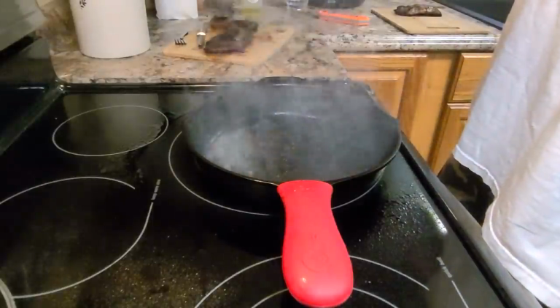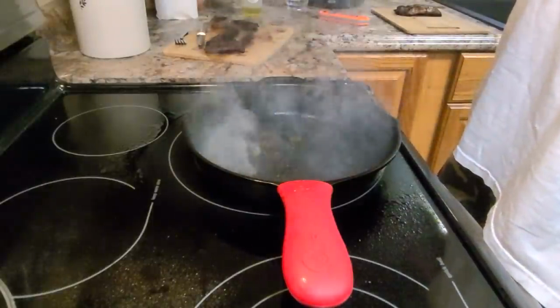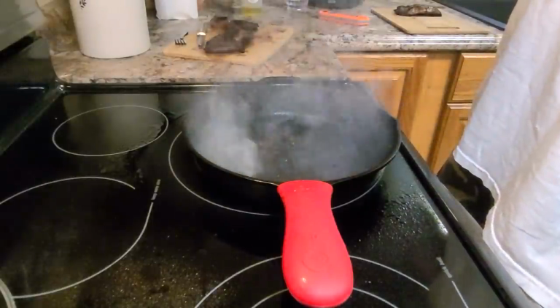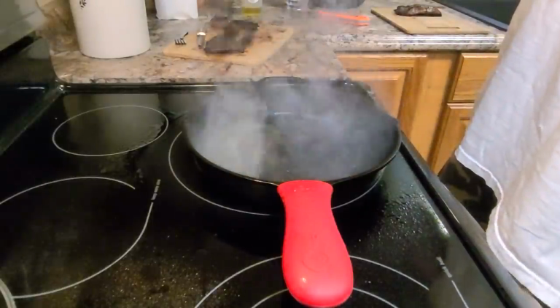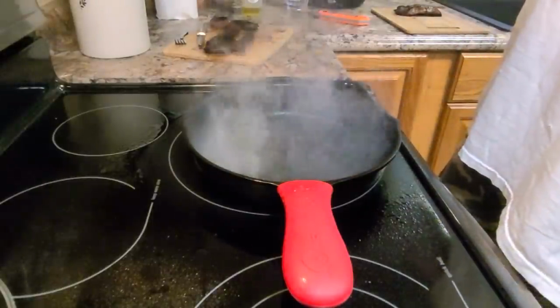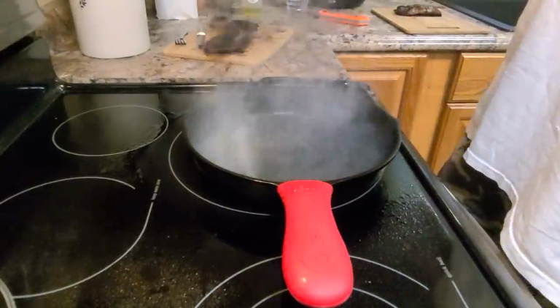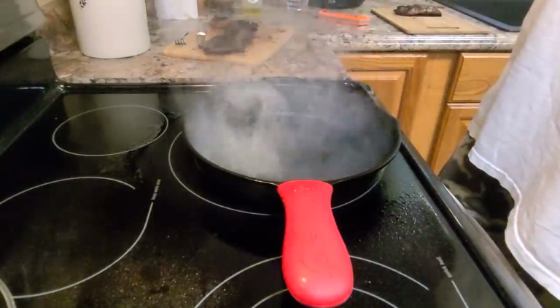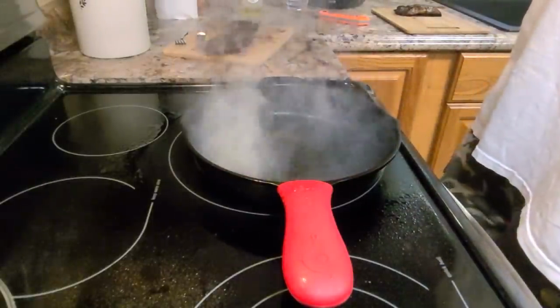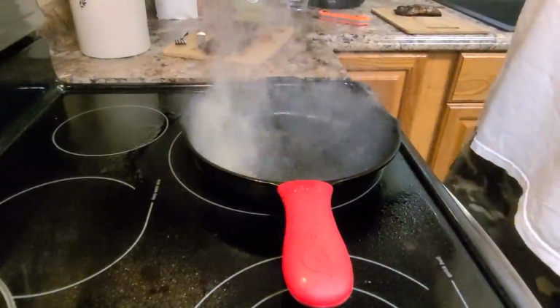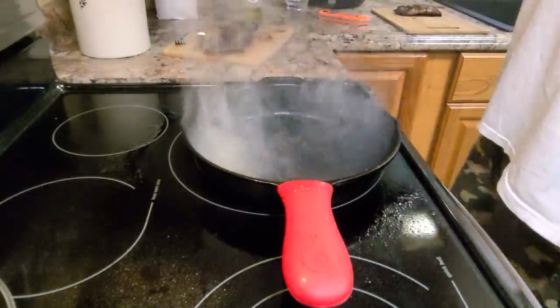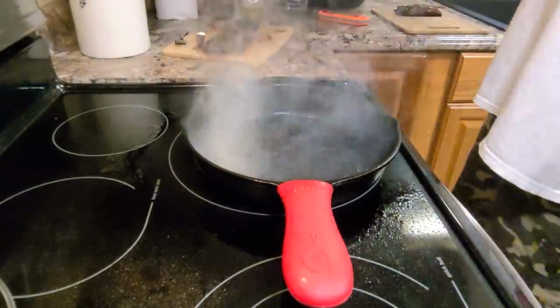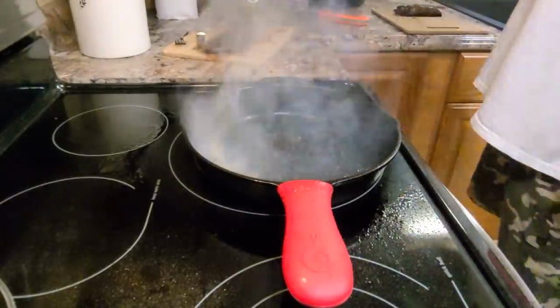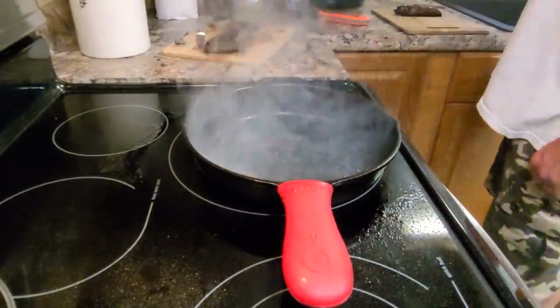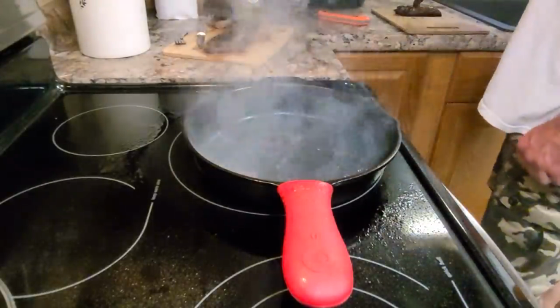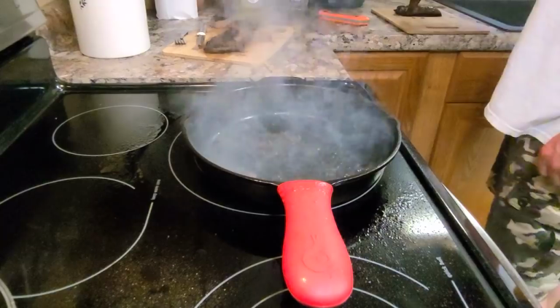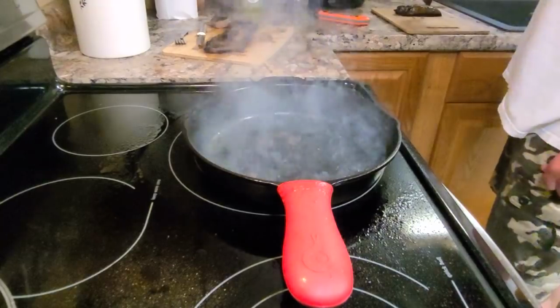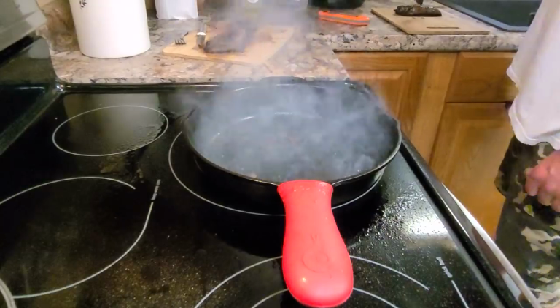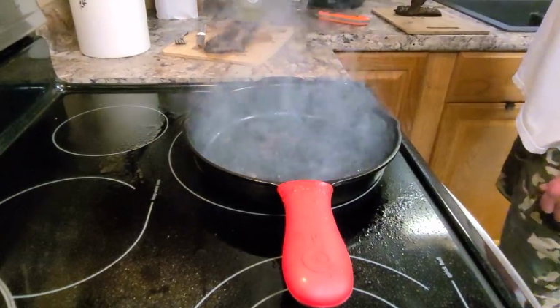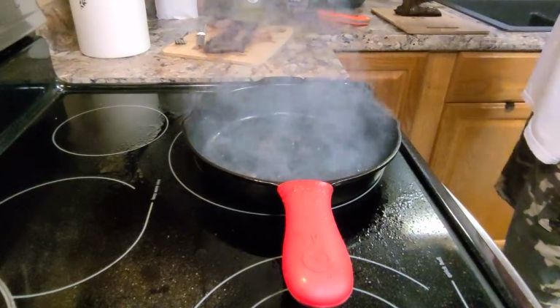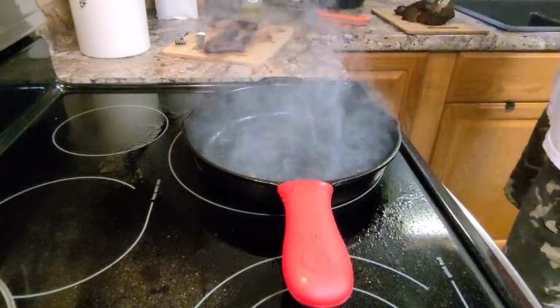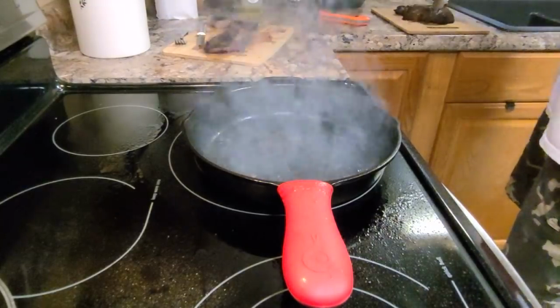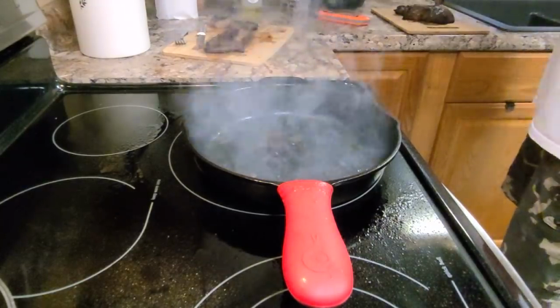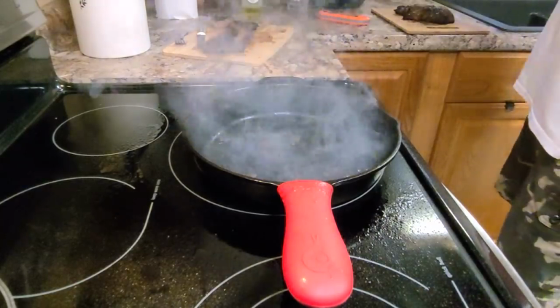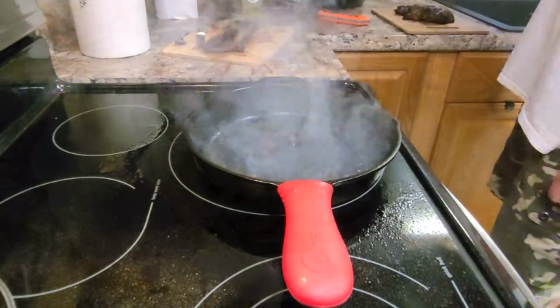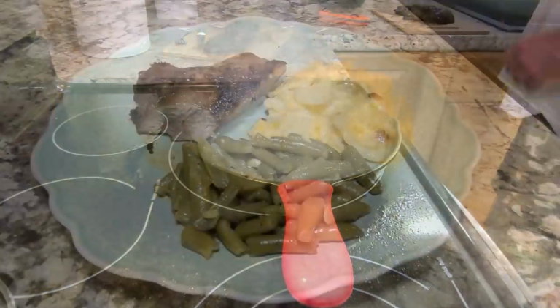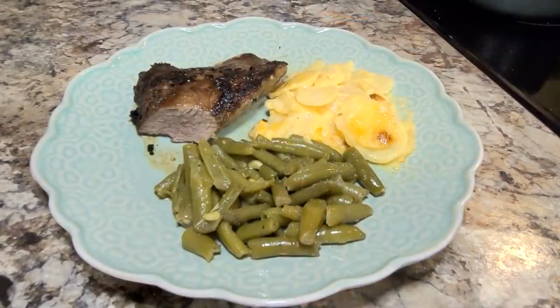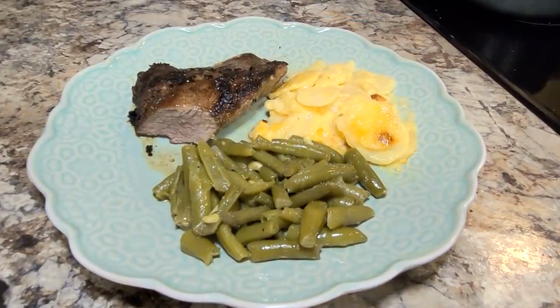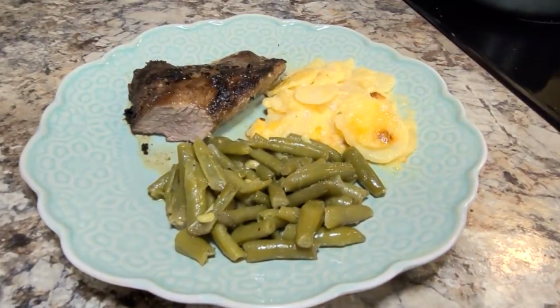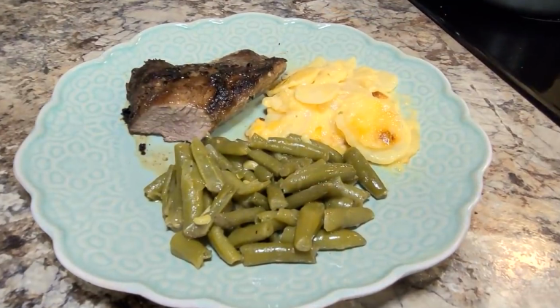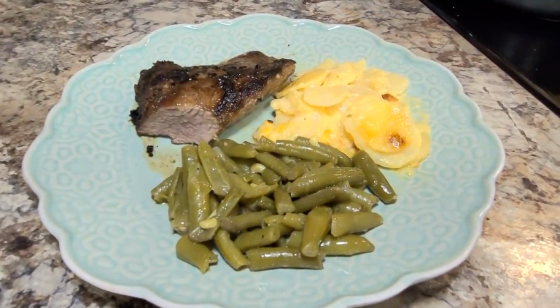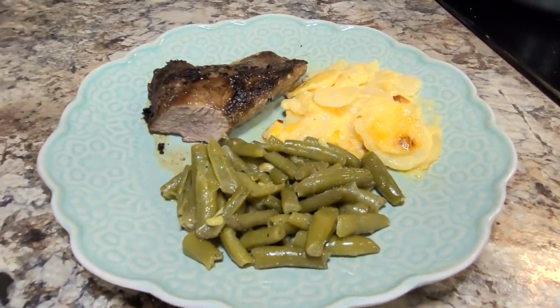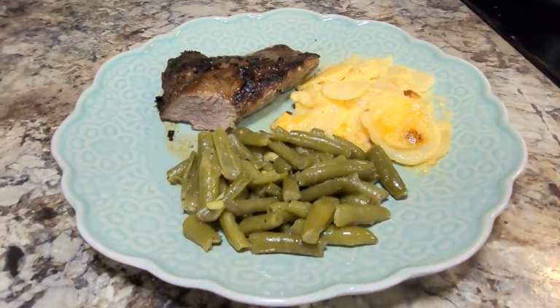I cooked up just some boxed au gratin potatoes and we had green beans with this meal, and it was yummy.